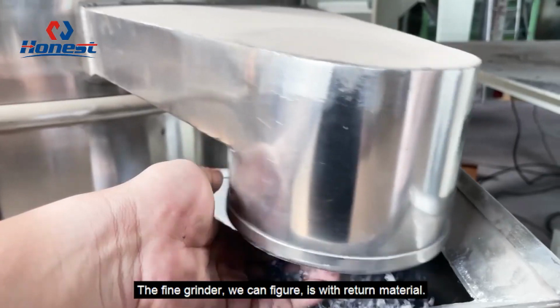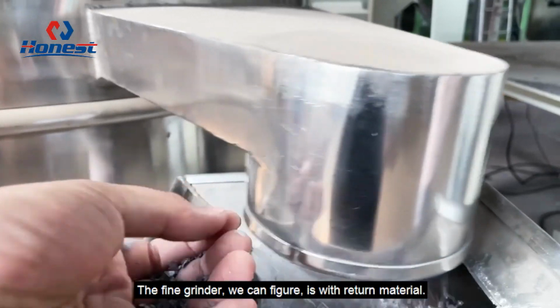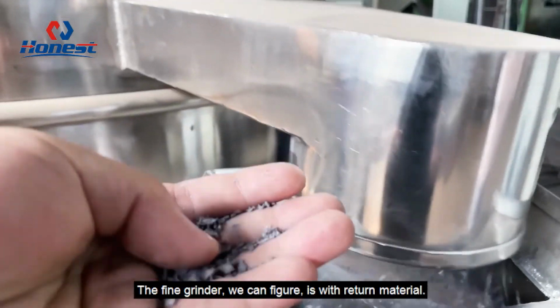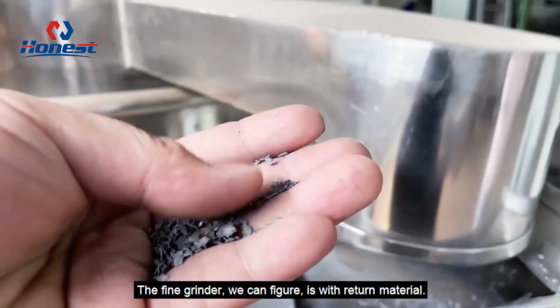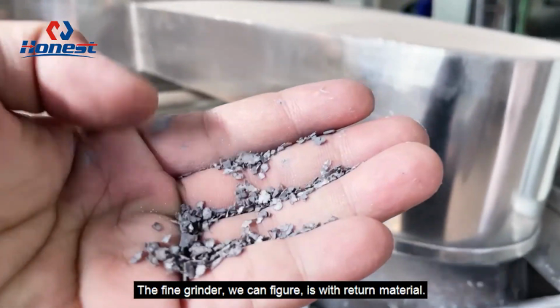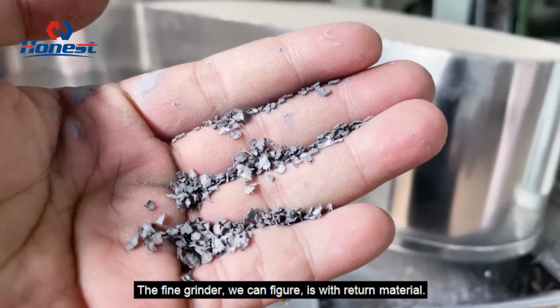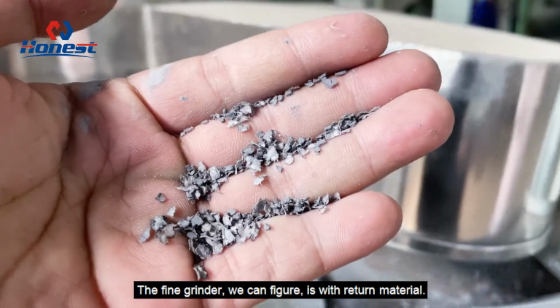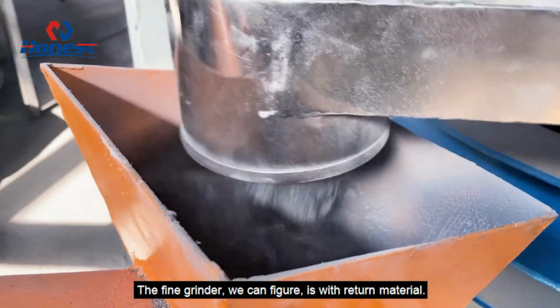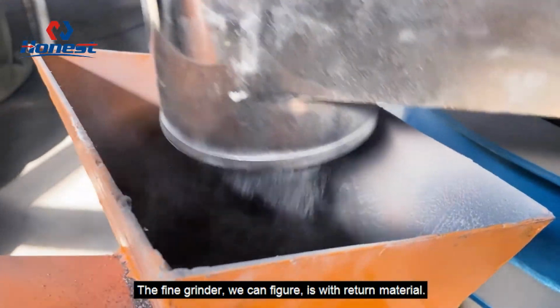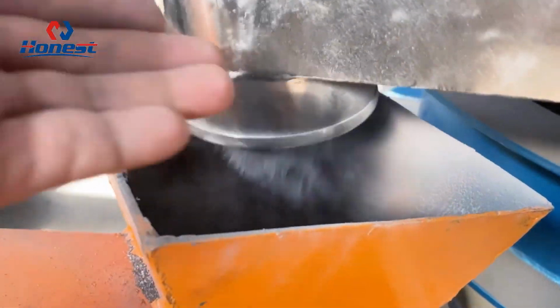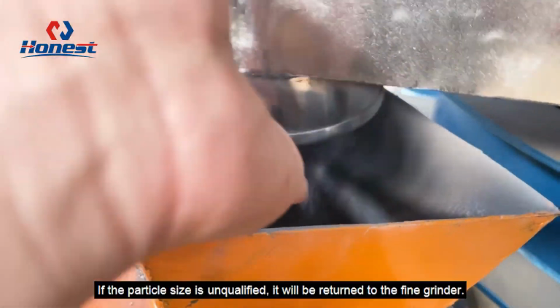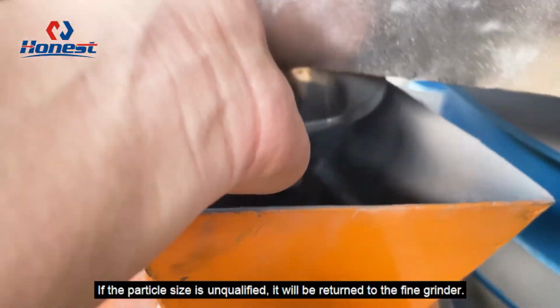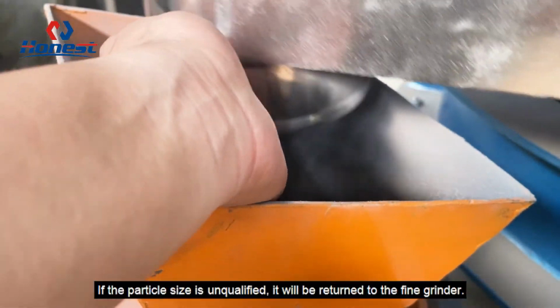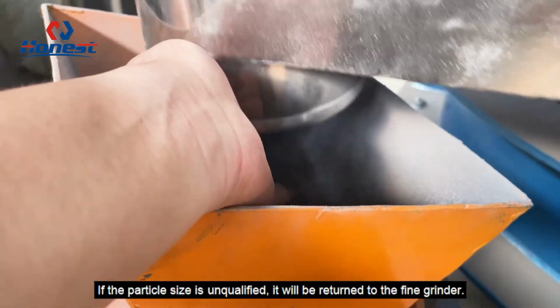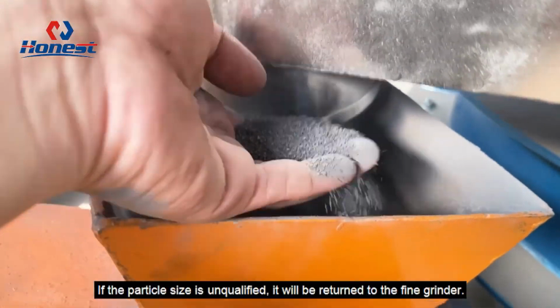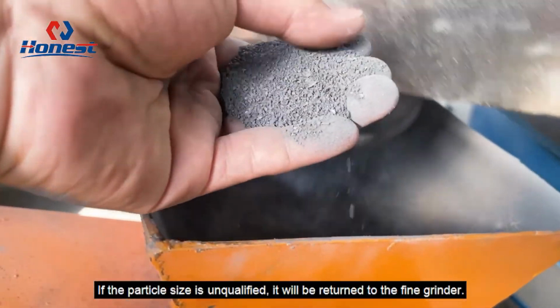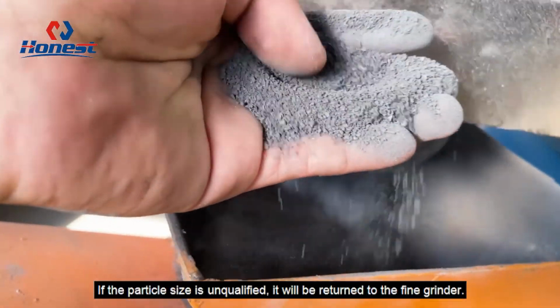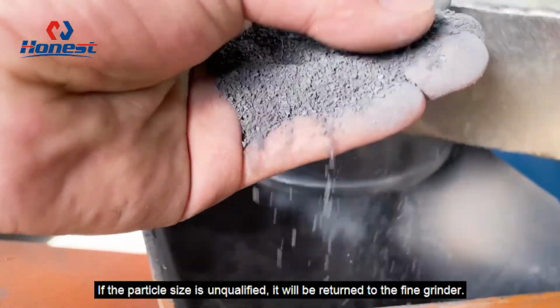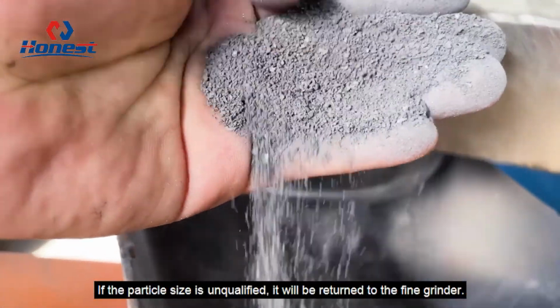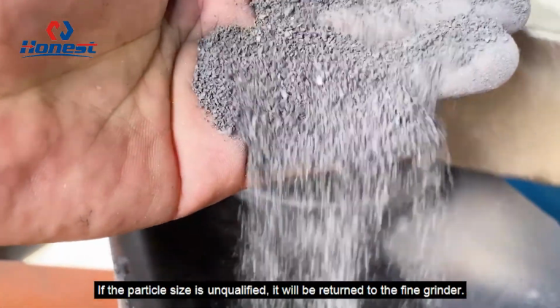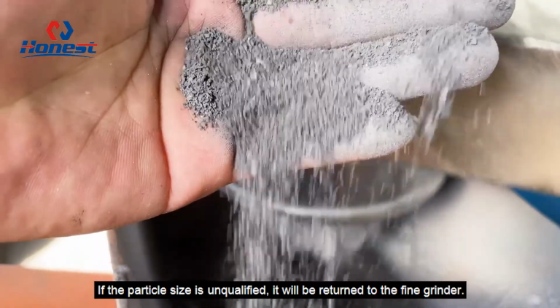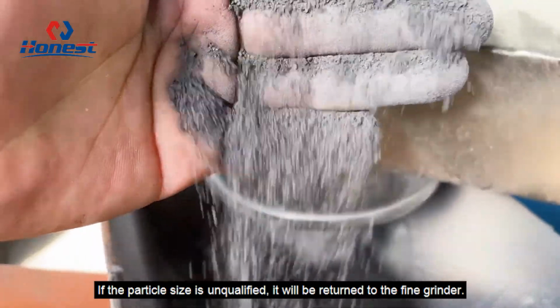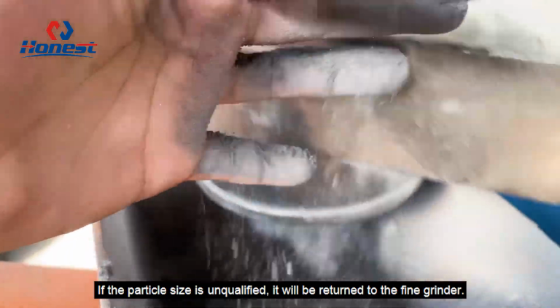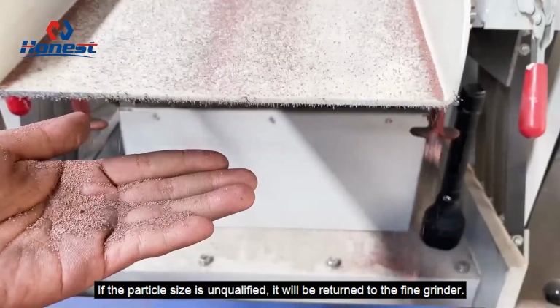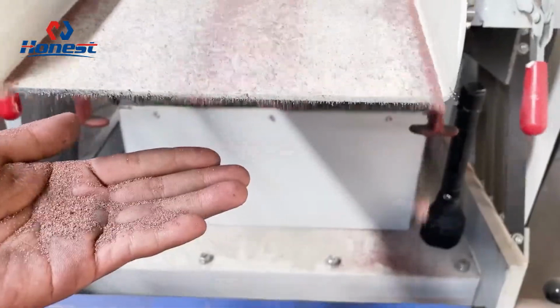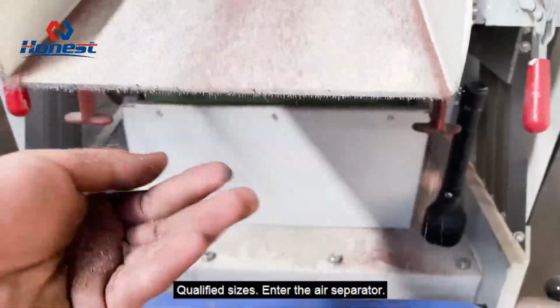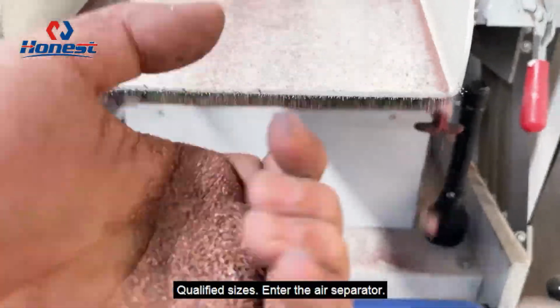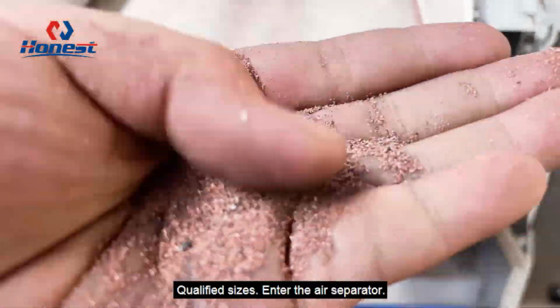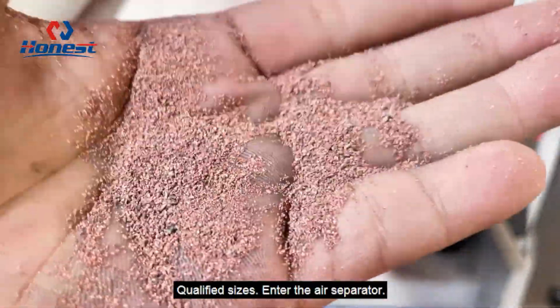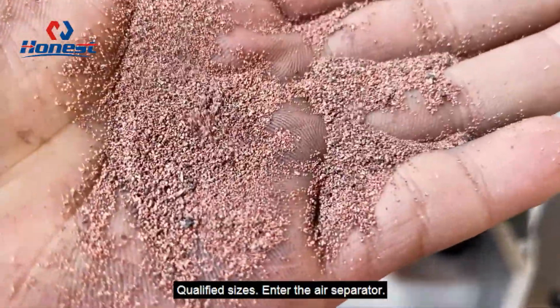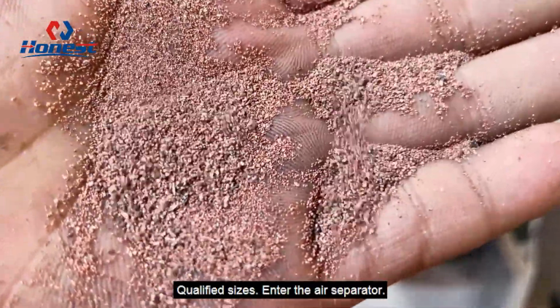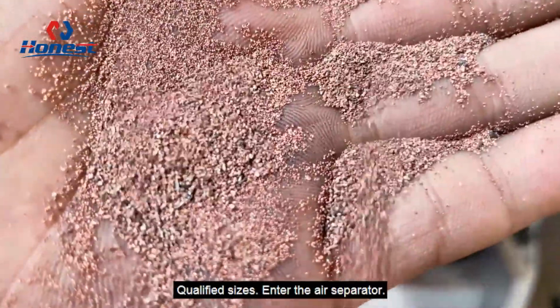The fine grinder is configured with a return material system. If the particle size is unqualified, it will be returned to the fine grinder. Qualified sizes enter the air separator.